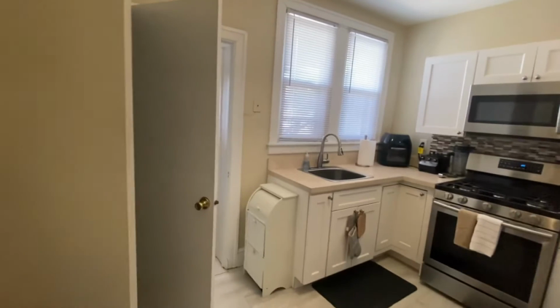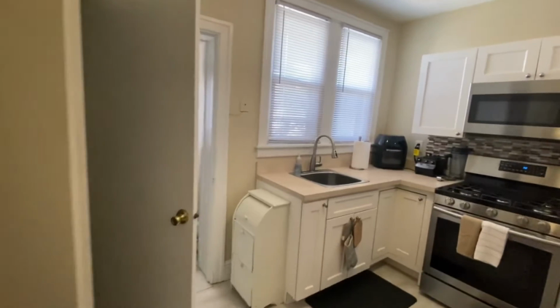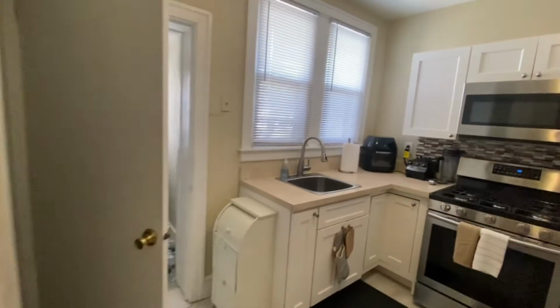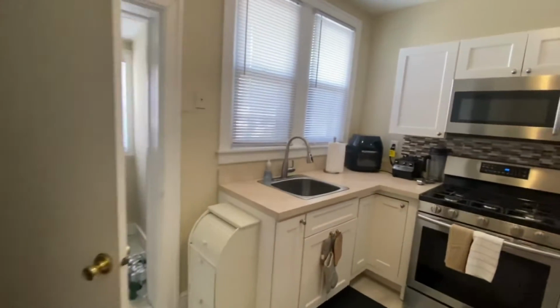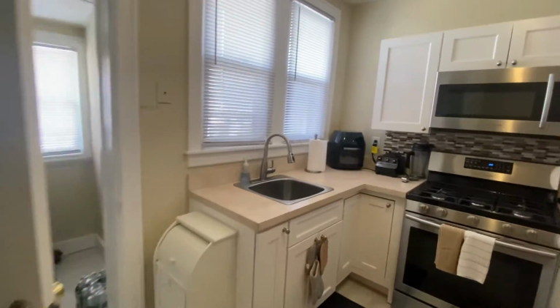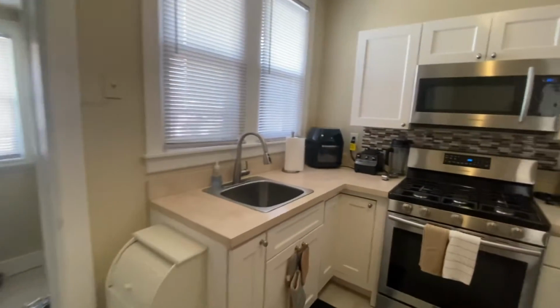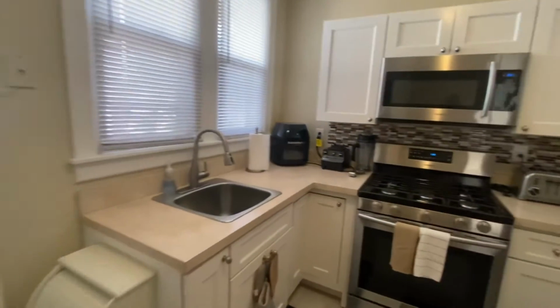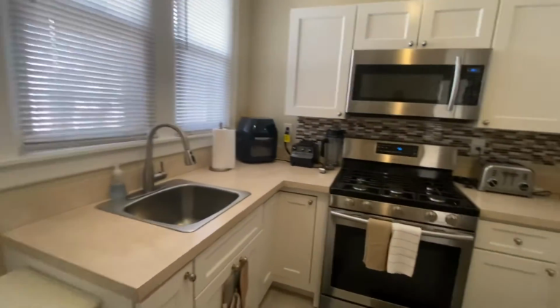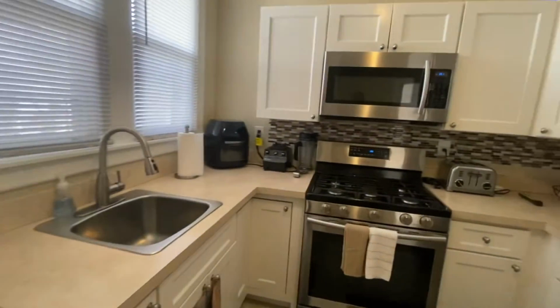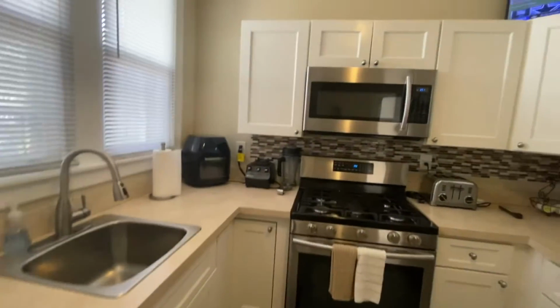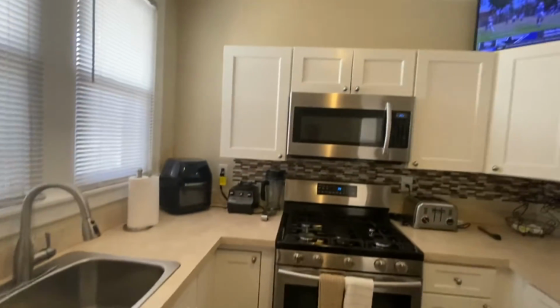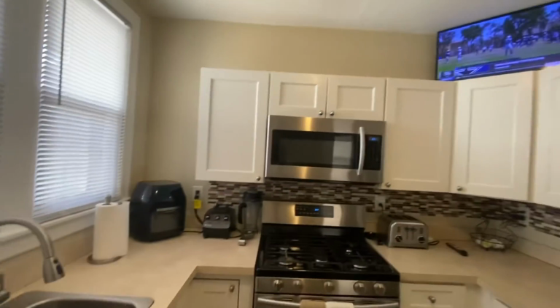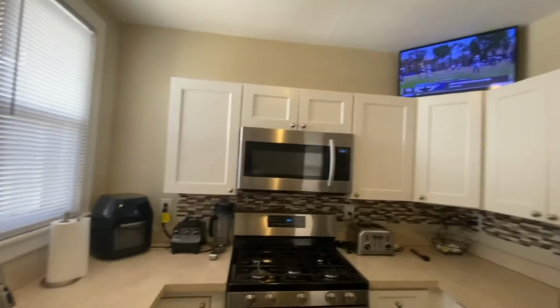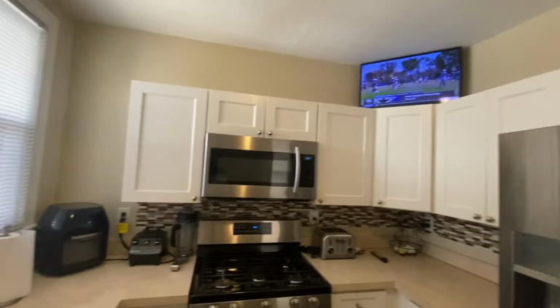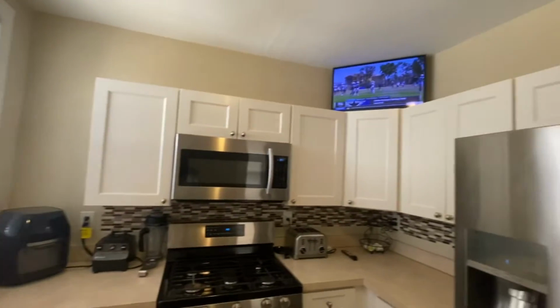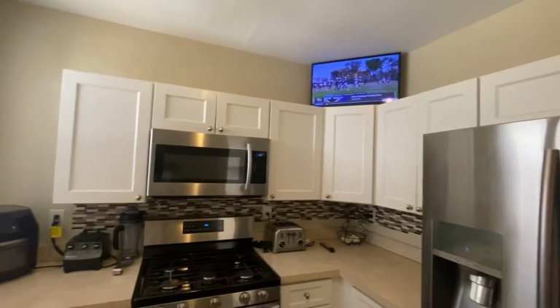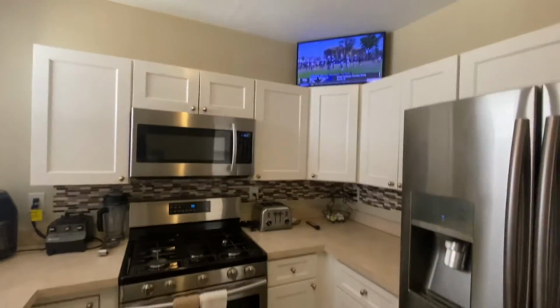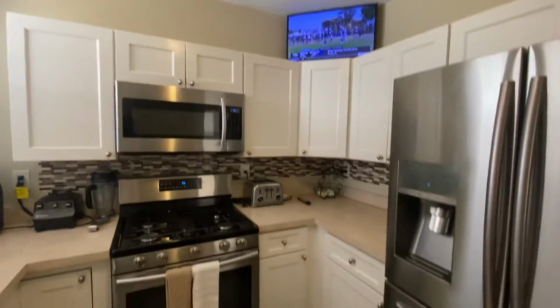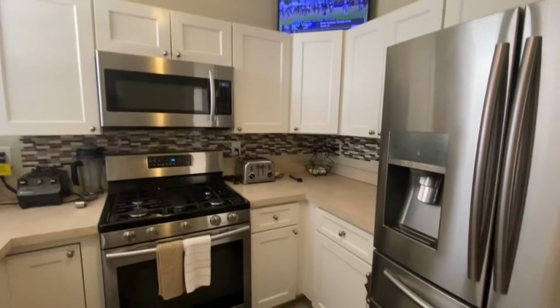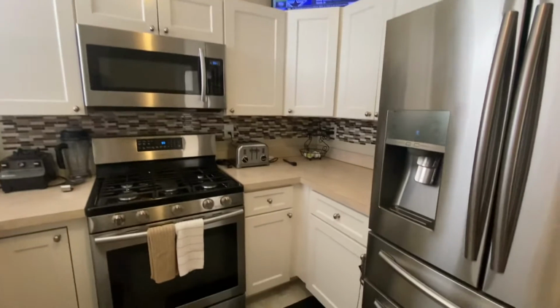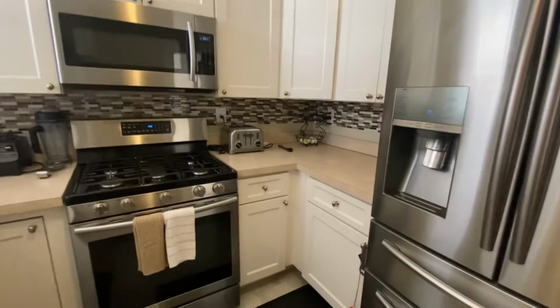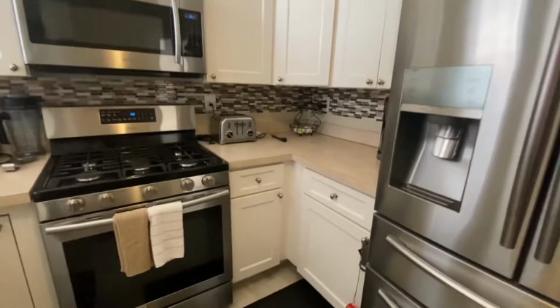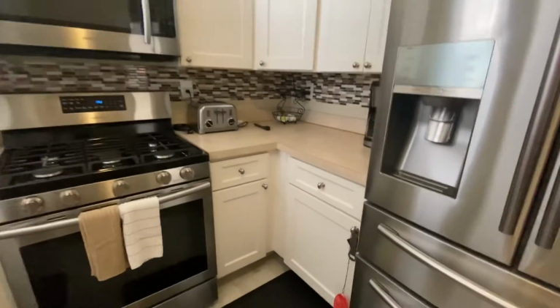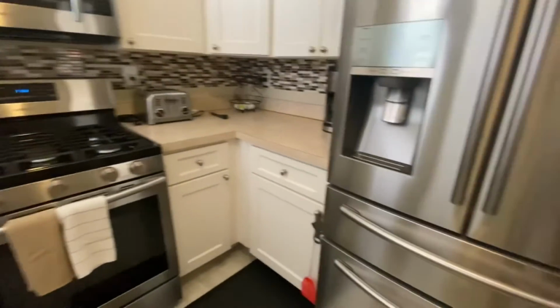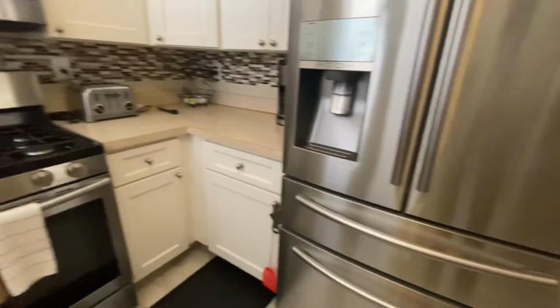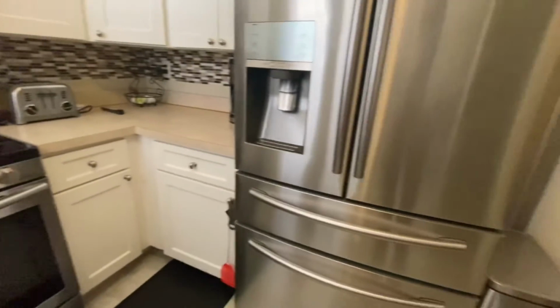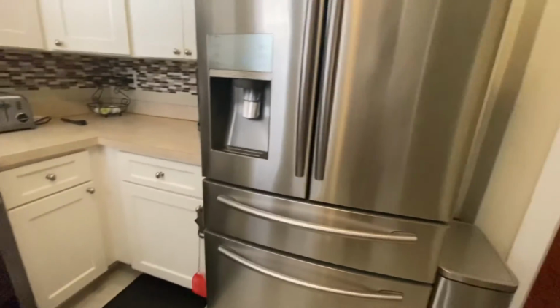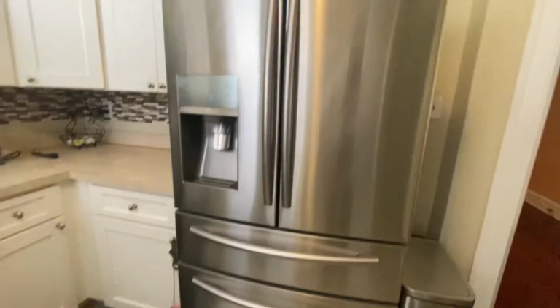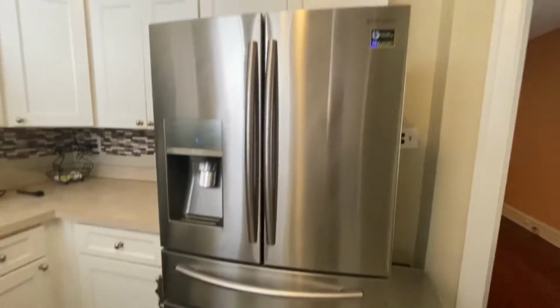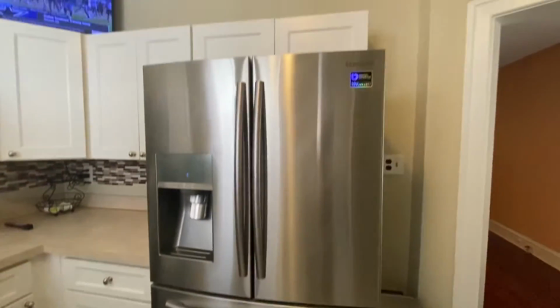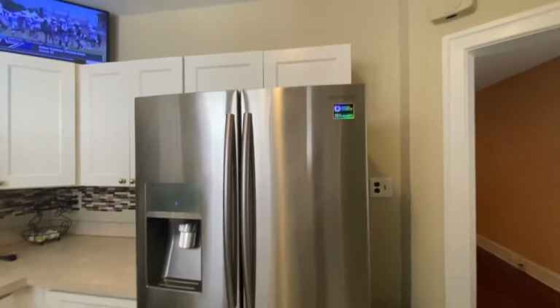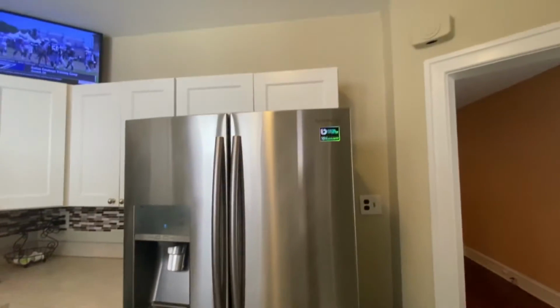Here's the kitchen — totally remodeled. Stainless steel appliances, new cabinets.